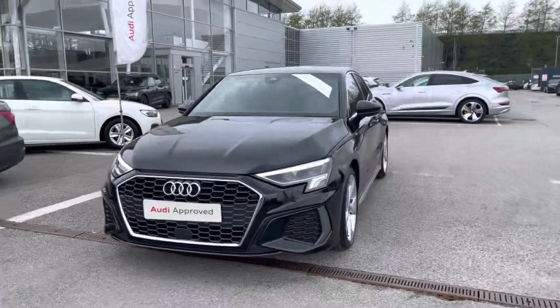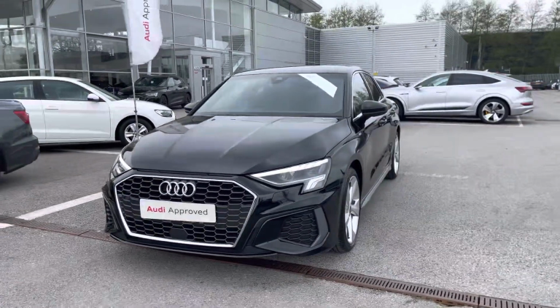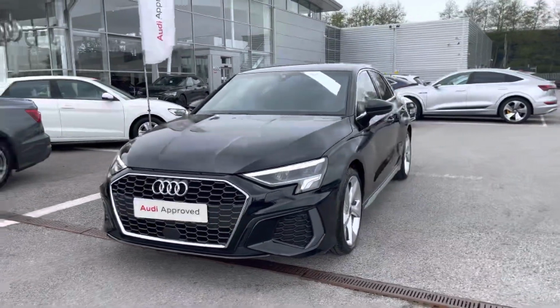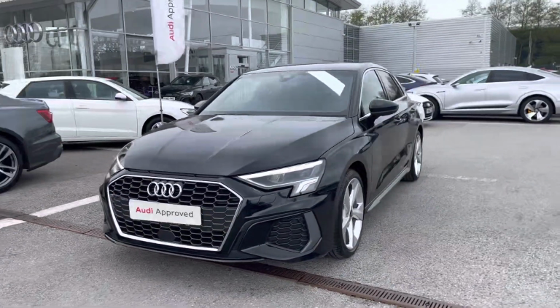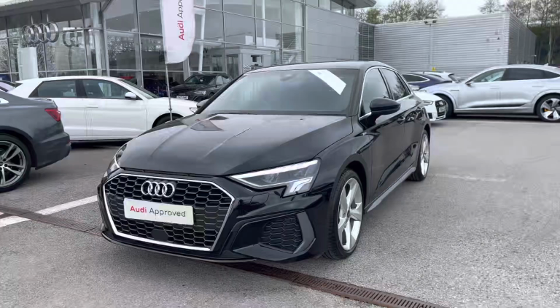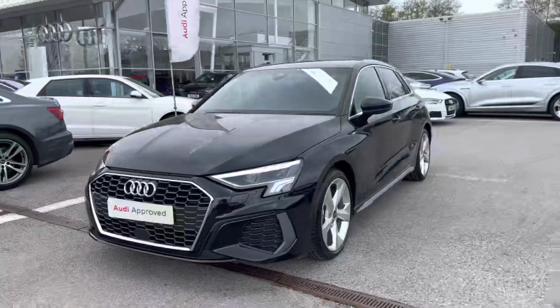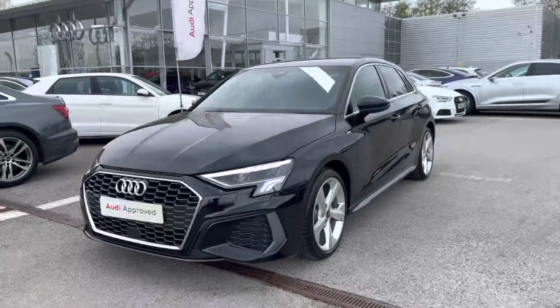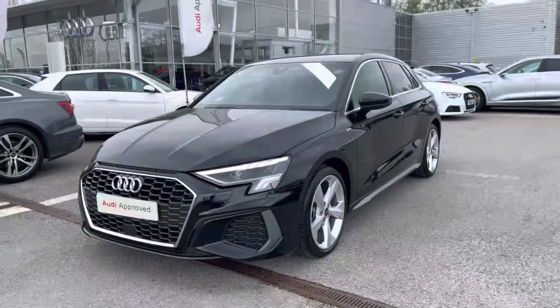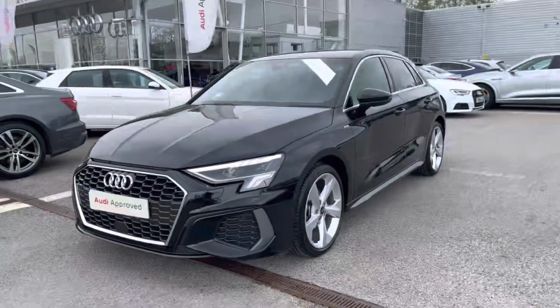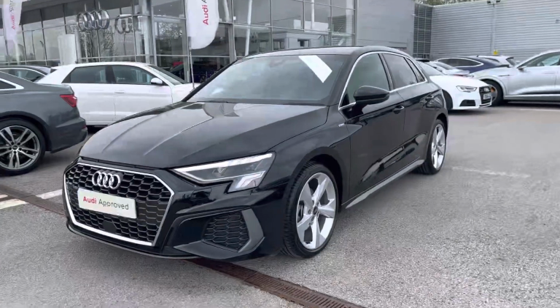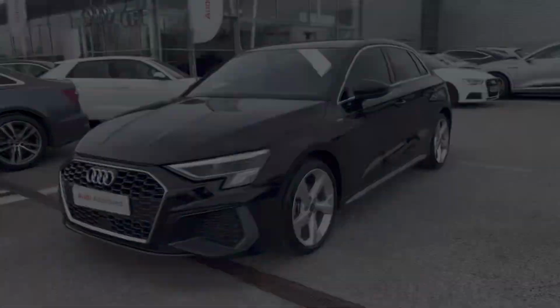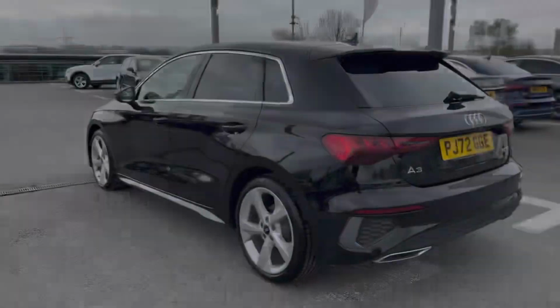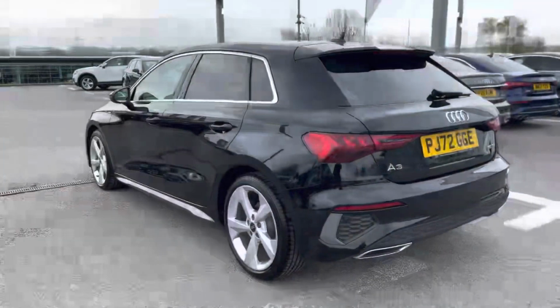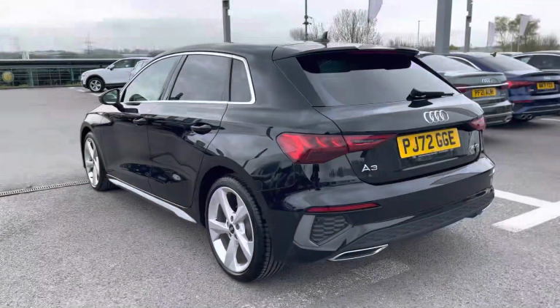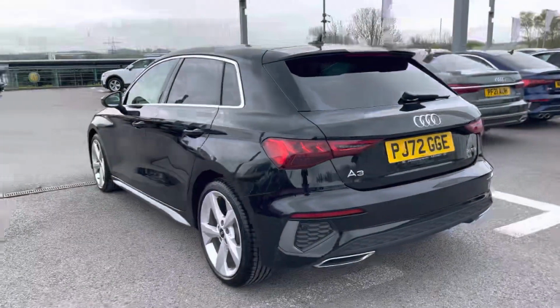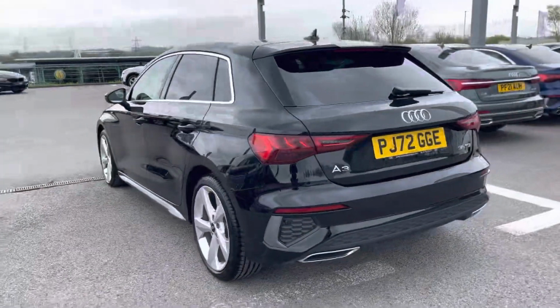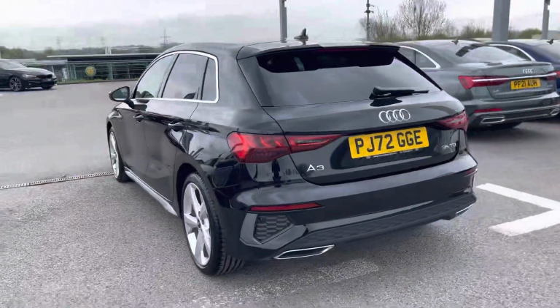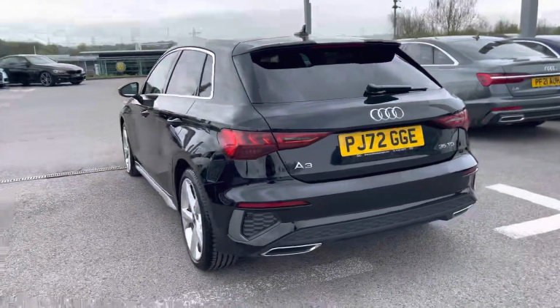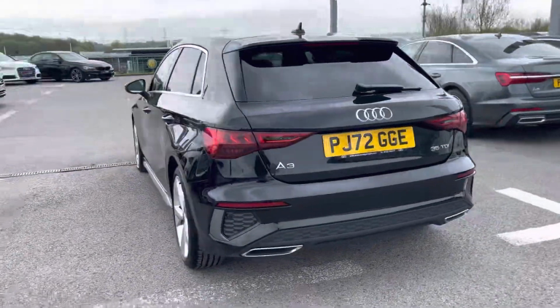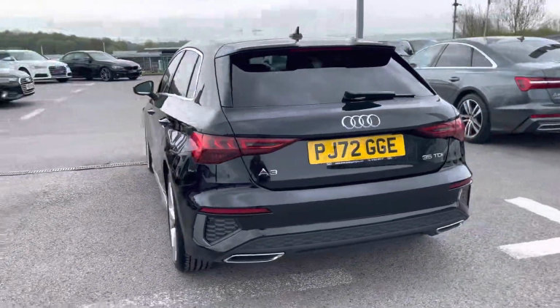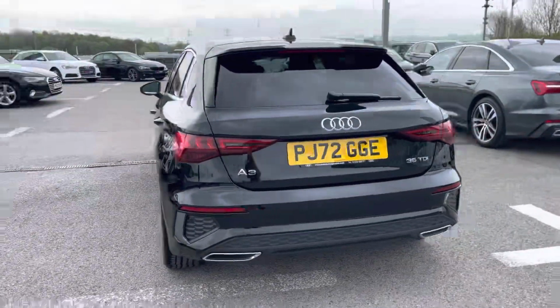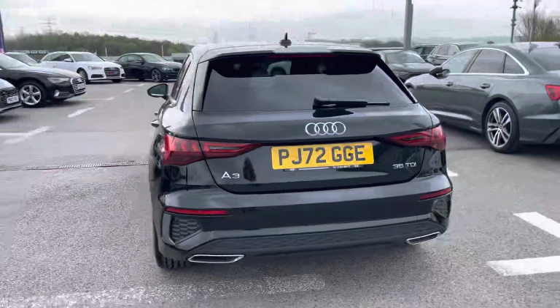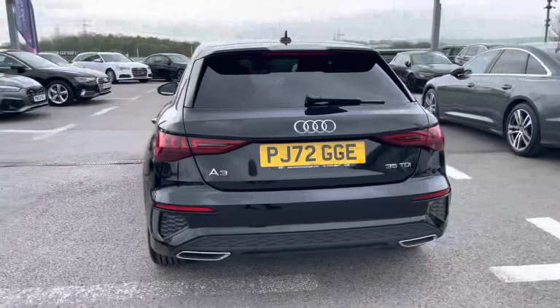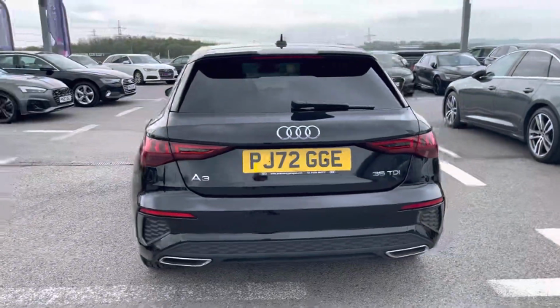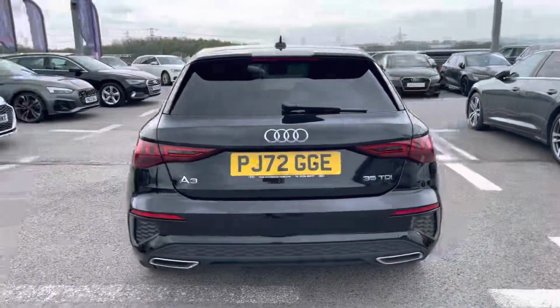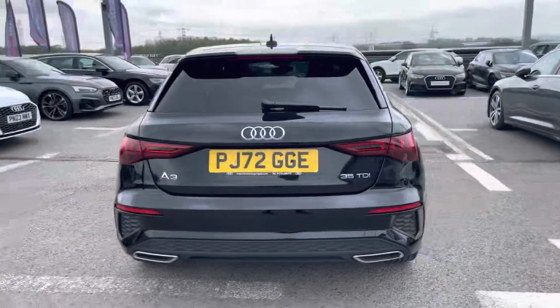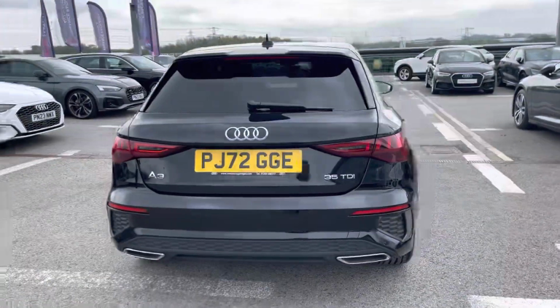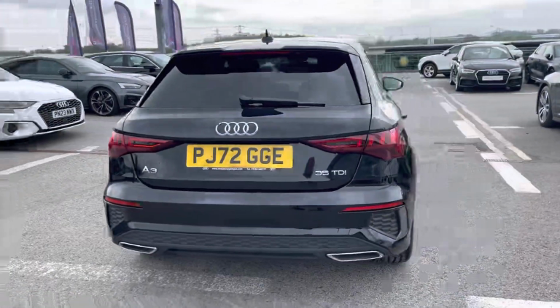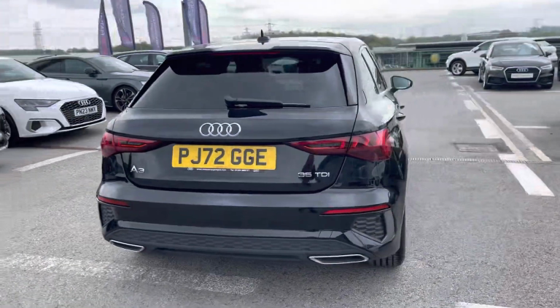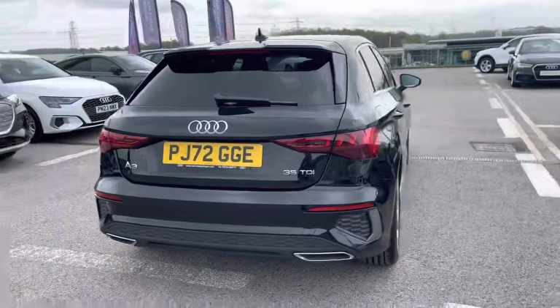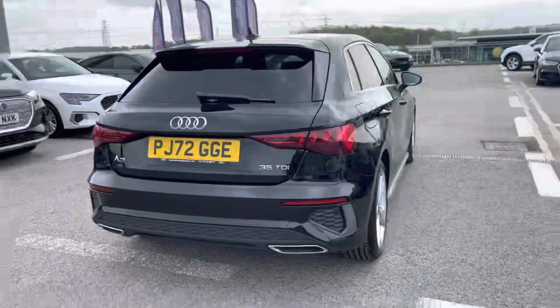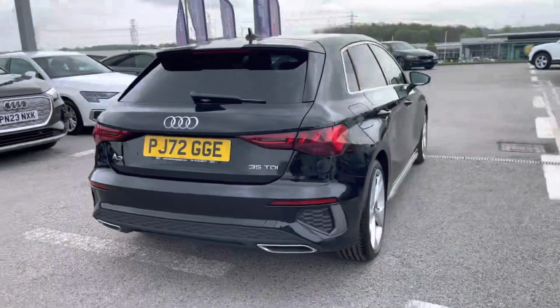Giving 150 PS, it has an amazing 0-60 in only 8.3 seconds, and finished in the Mythos Black upgraded metallic paint.